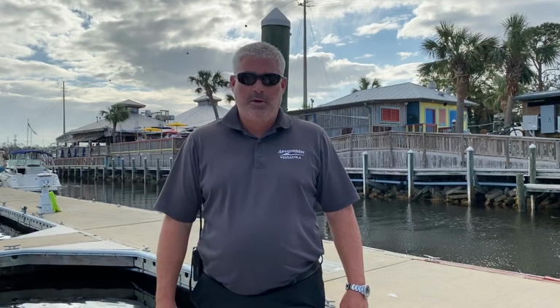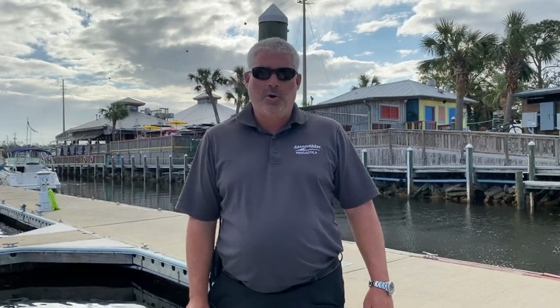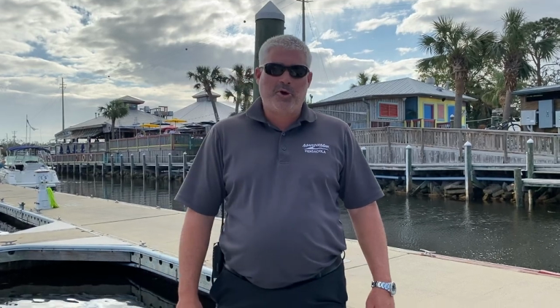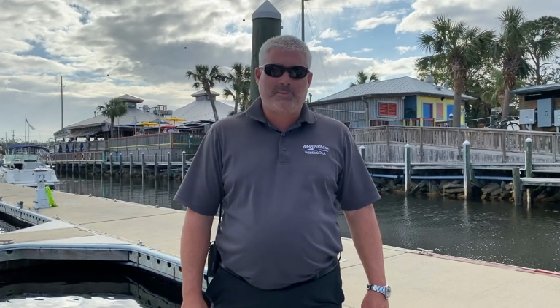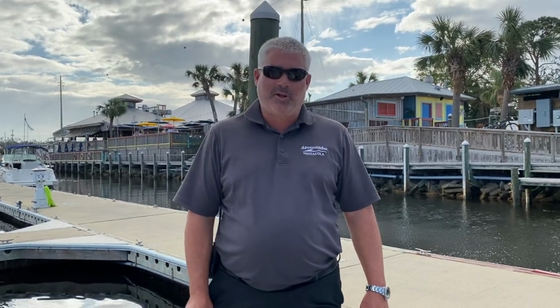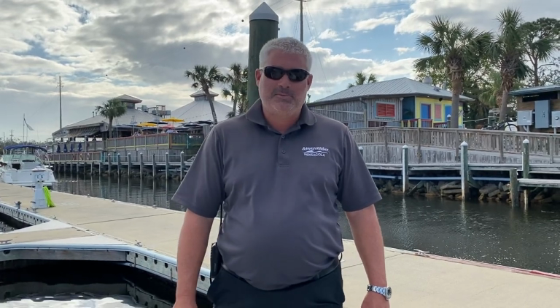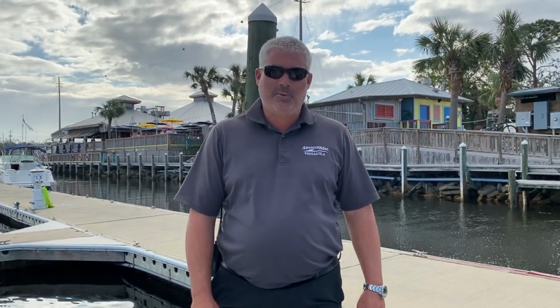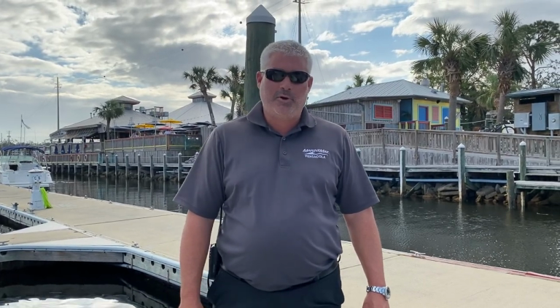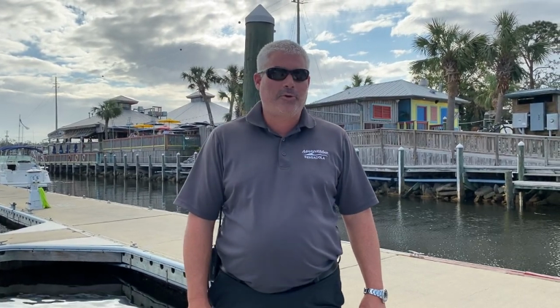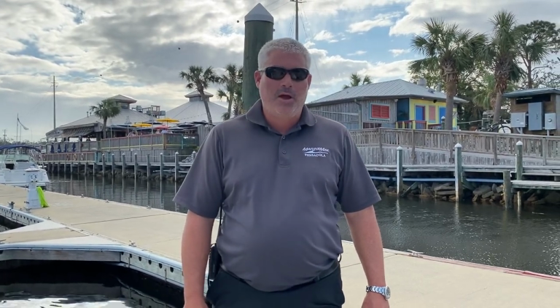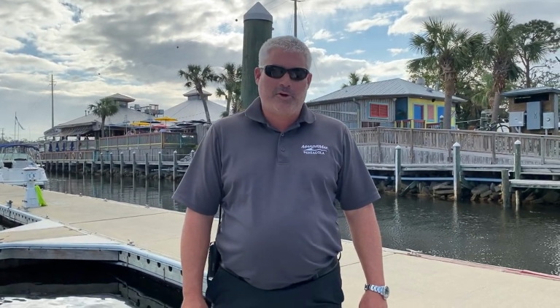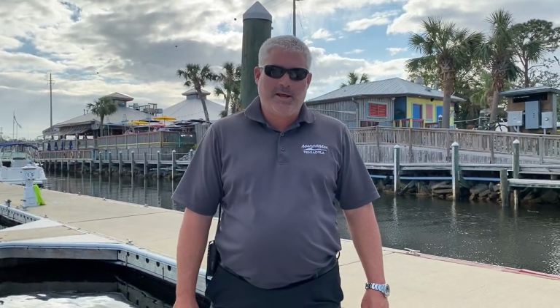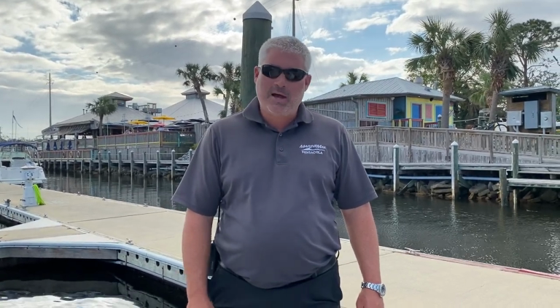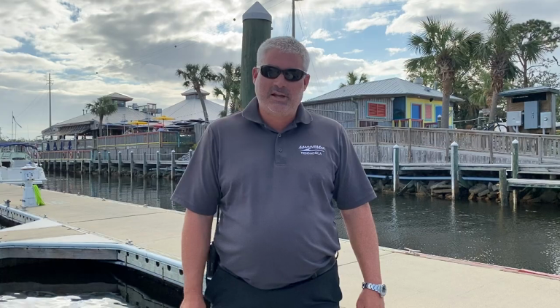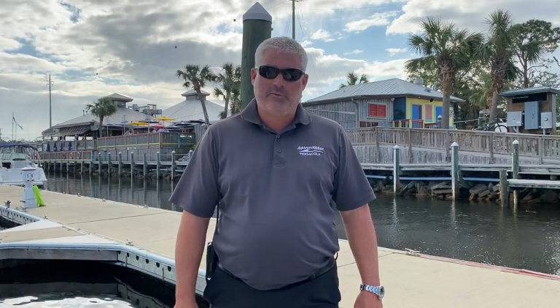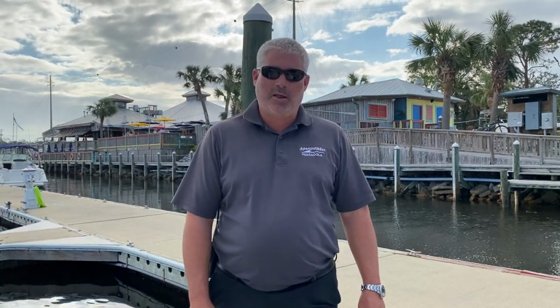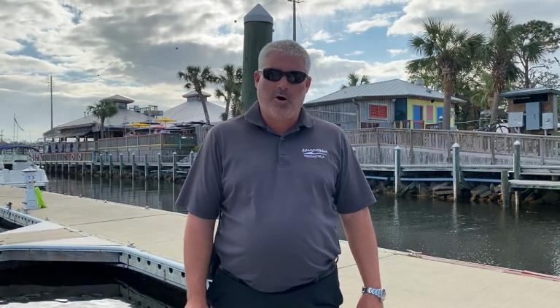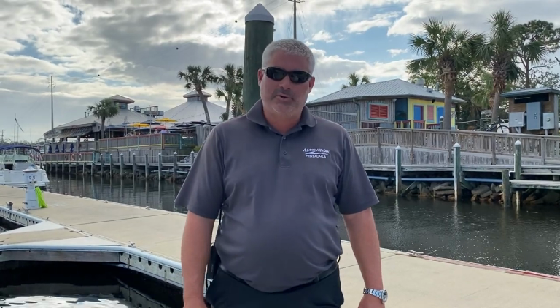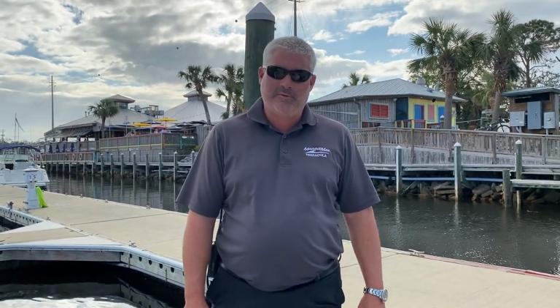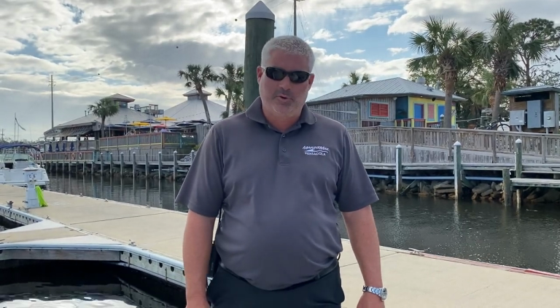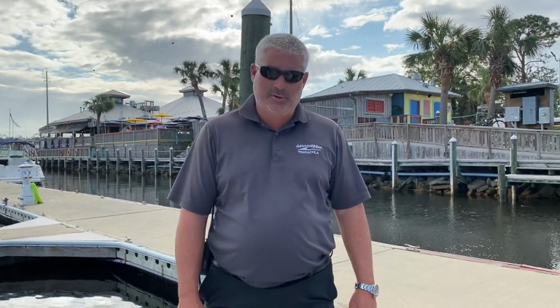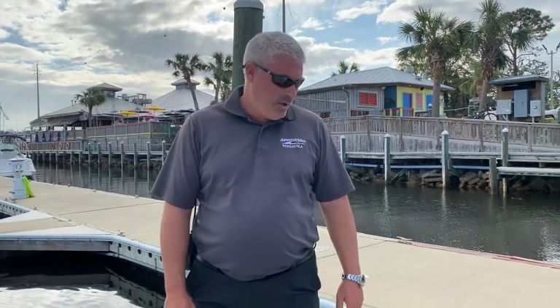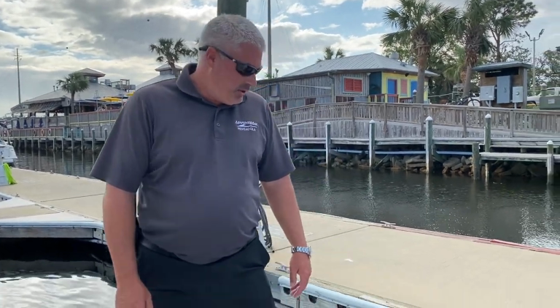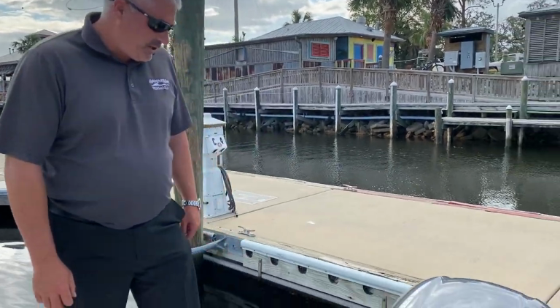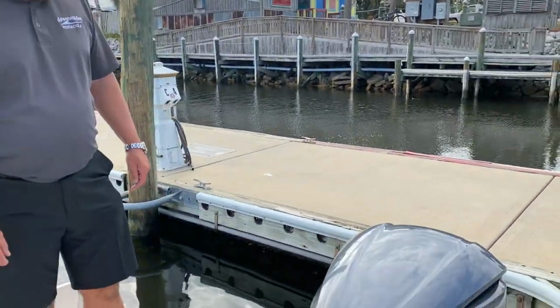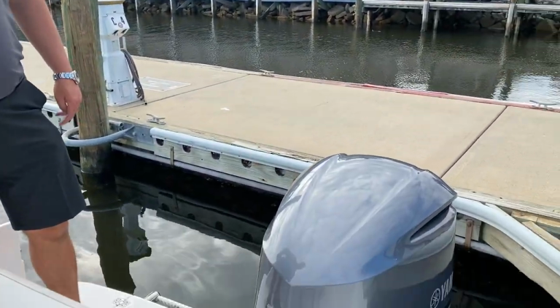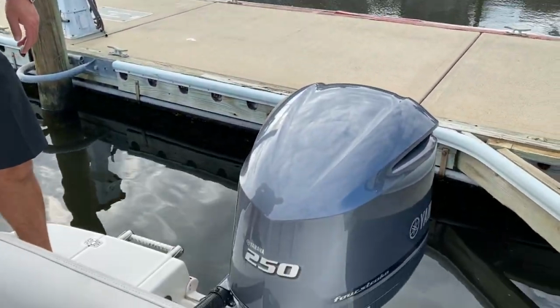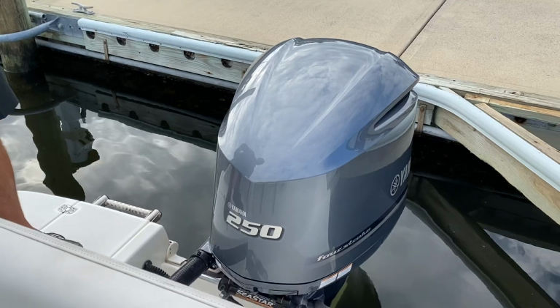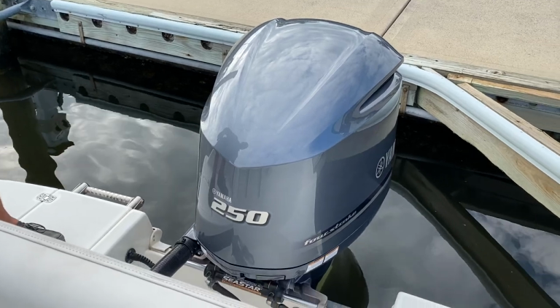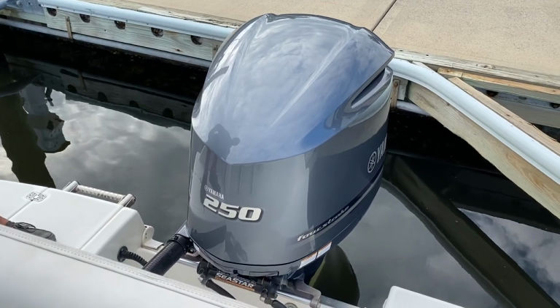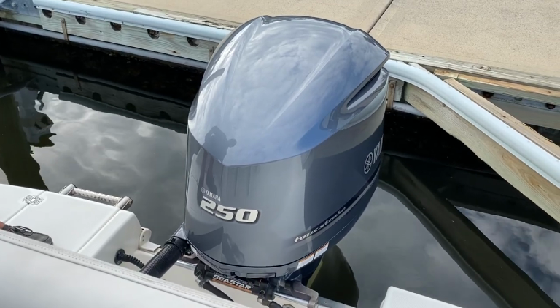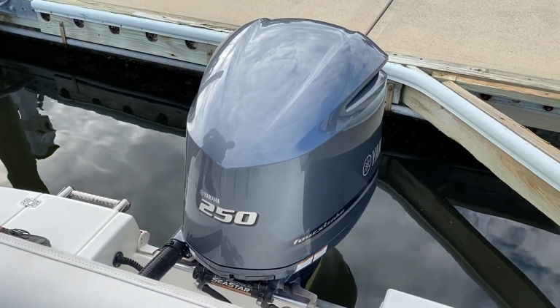Welcome to MarineMax Pensacola. Today we're going to do a walkthrough of our trade-in 2007 Rubalo R227 dual console. This particular boat is powered by a Yamaha 250 four-stroke engine.